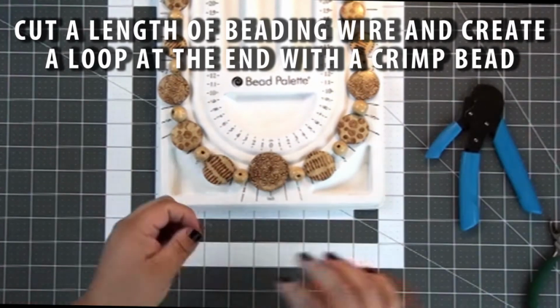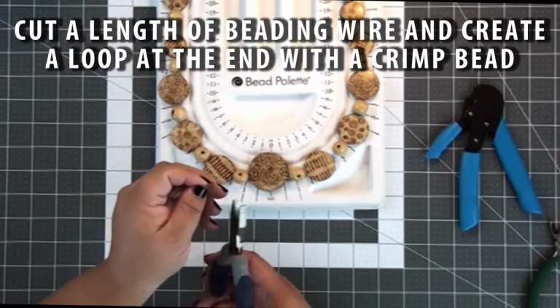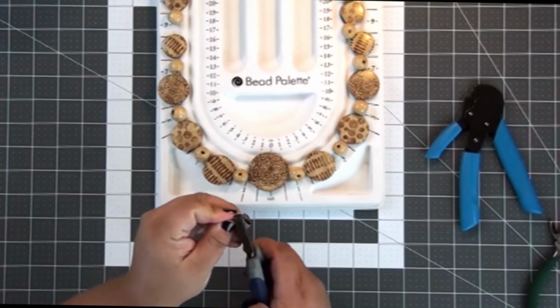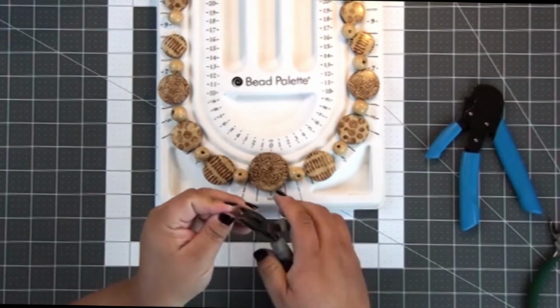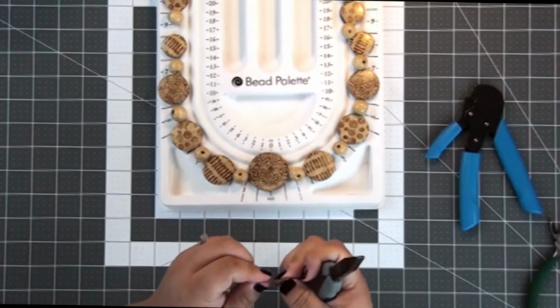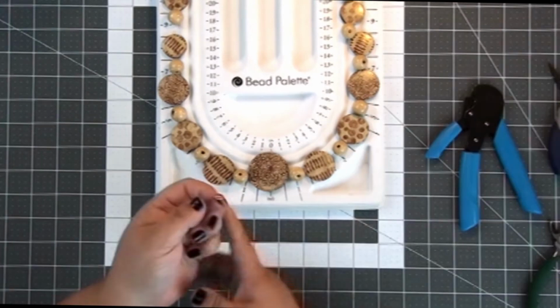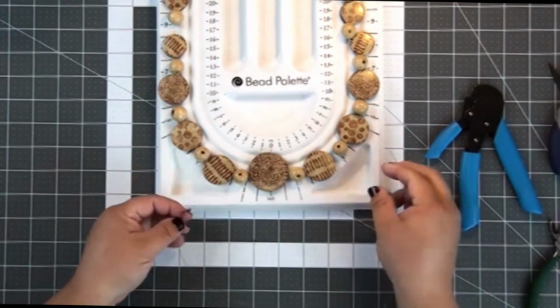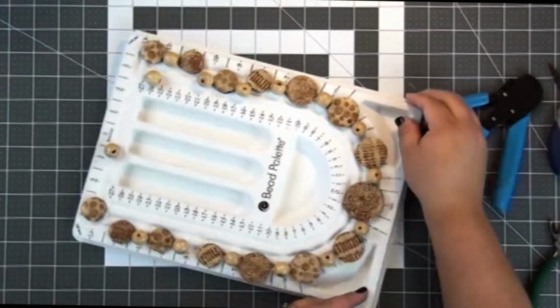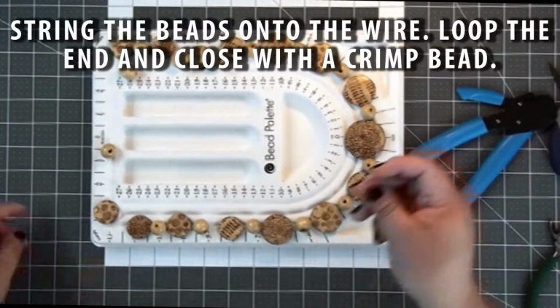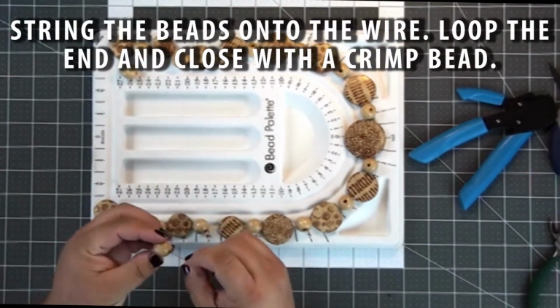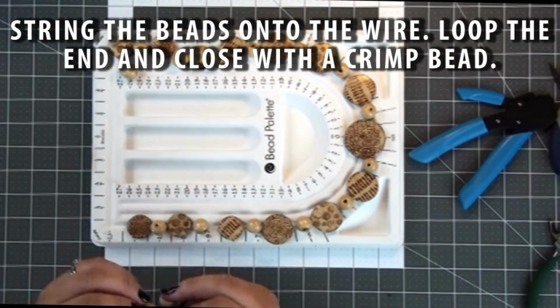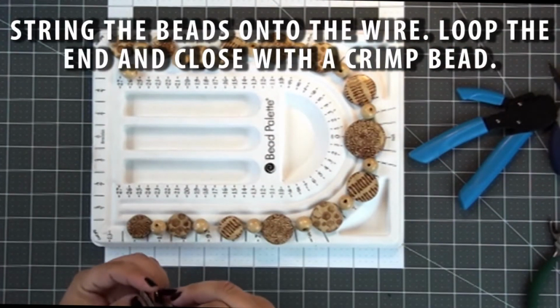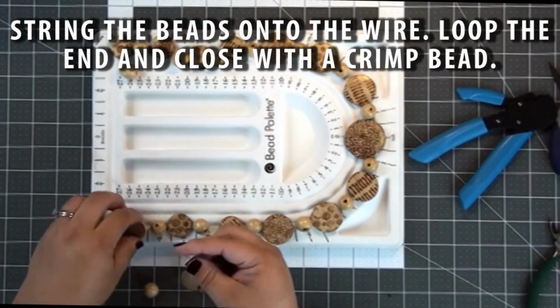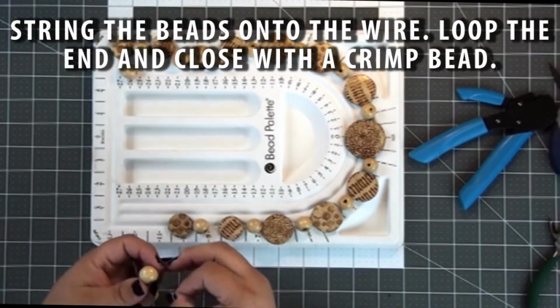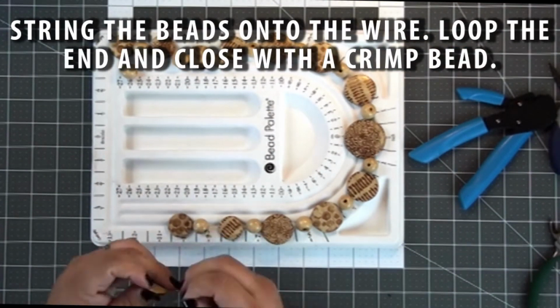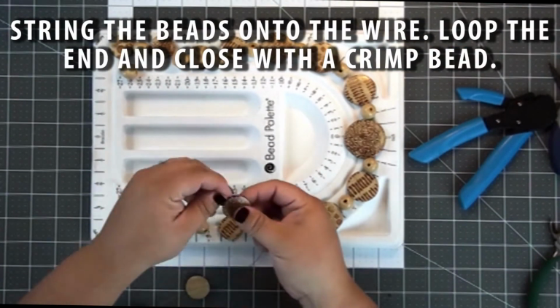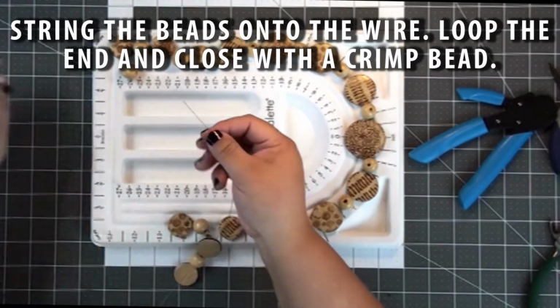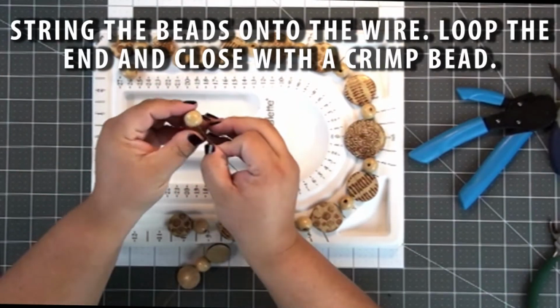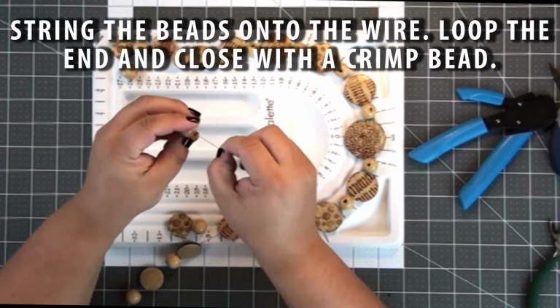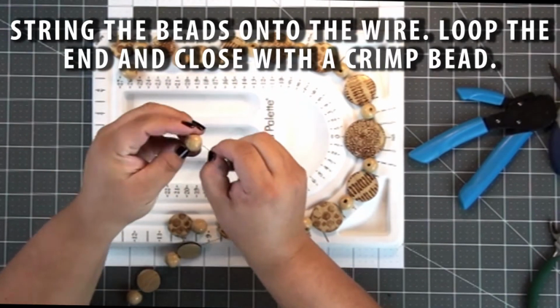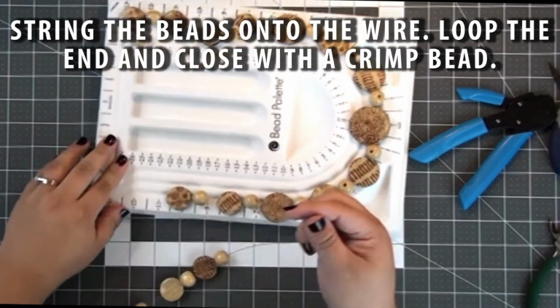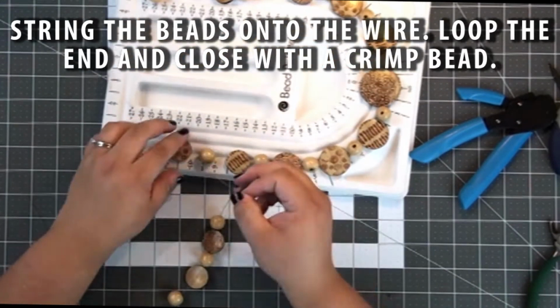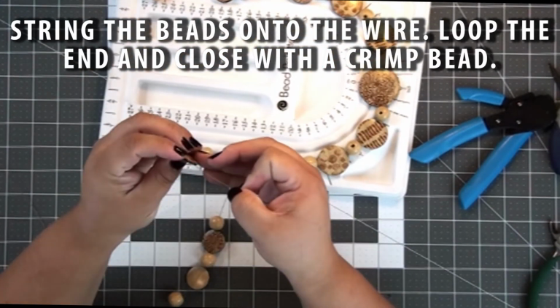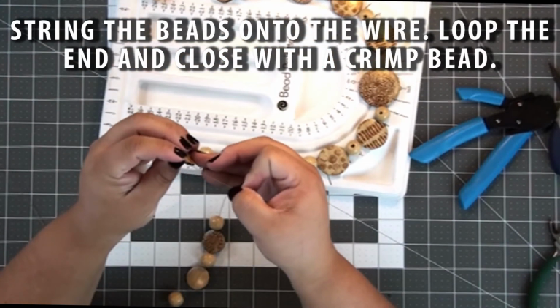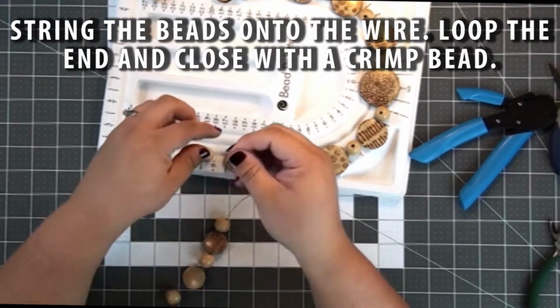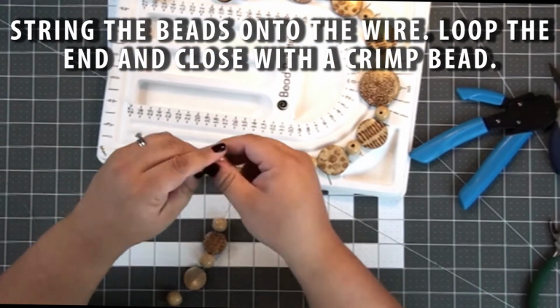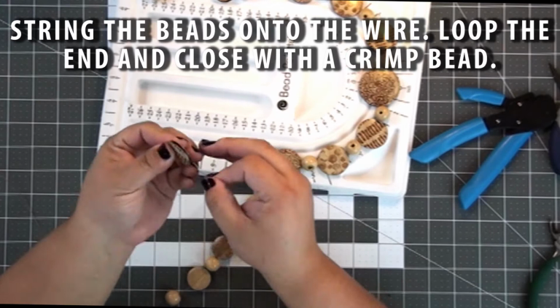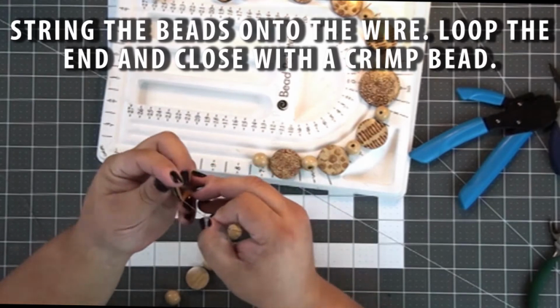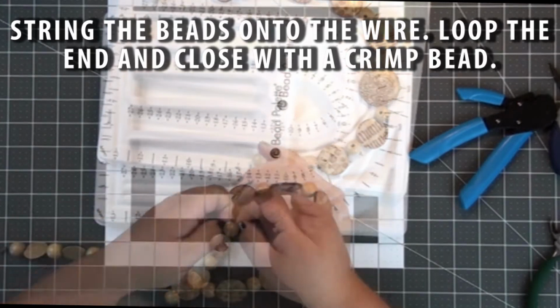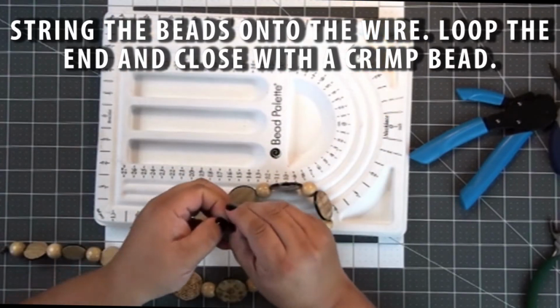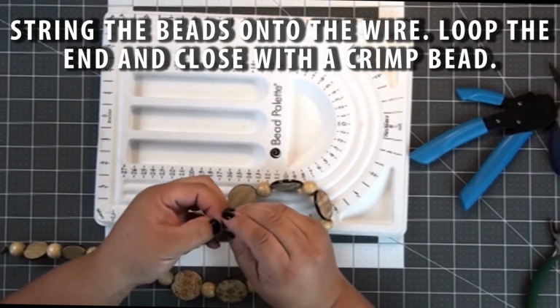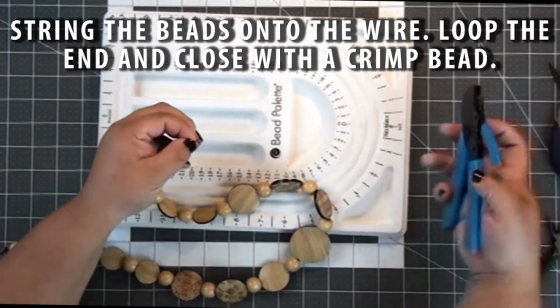Now that I've created that loop on the end, I'm ready to start beading. I'm going to follow the pattern I've laid out and thread all the beads onto the wire. Once the wire is totally filled with the beads, I'll again use the crimping tool to add a loop on the end with a crimp bead.